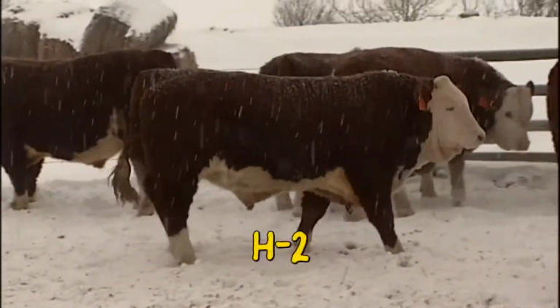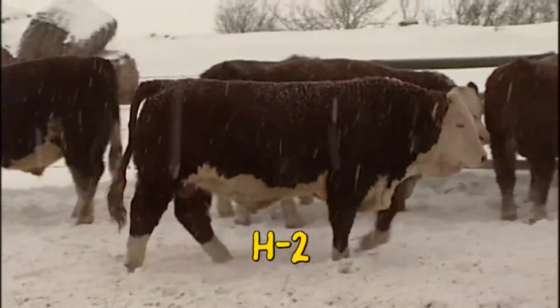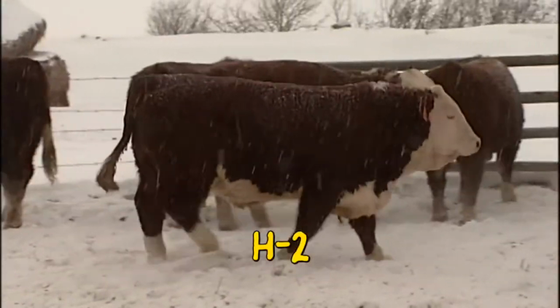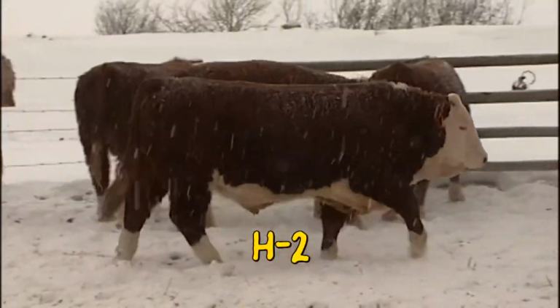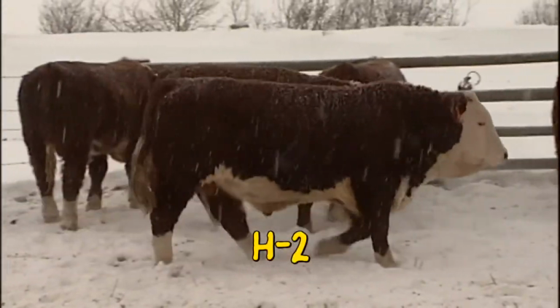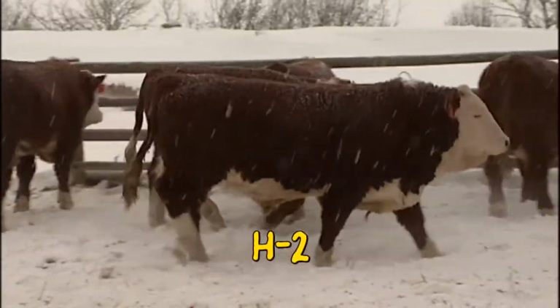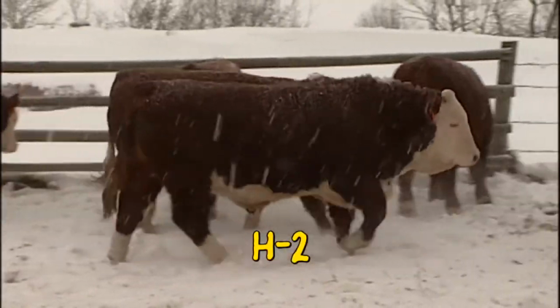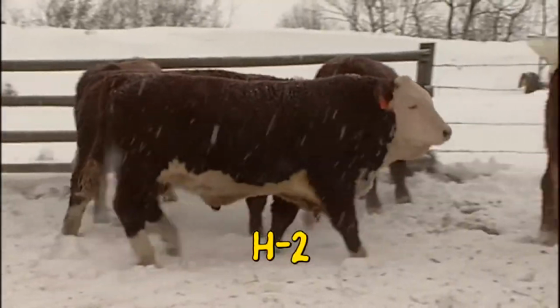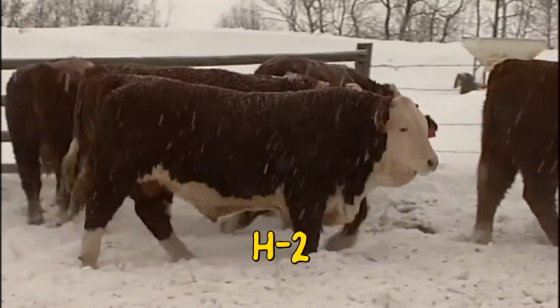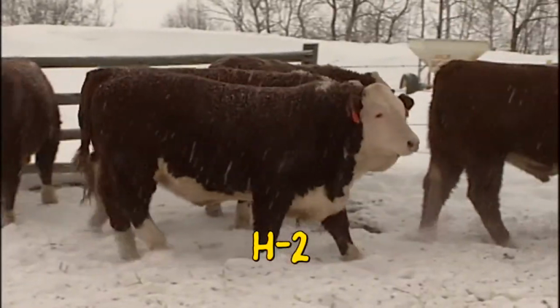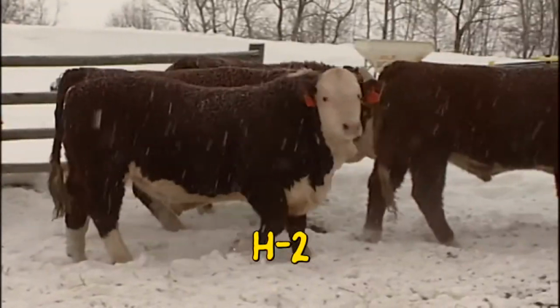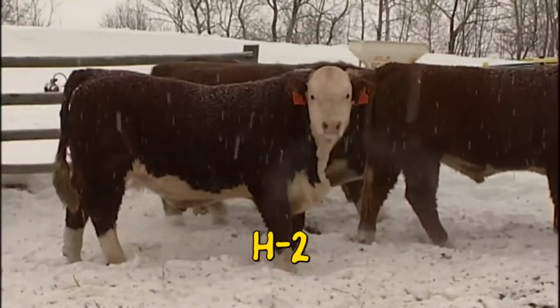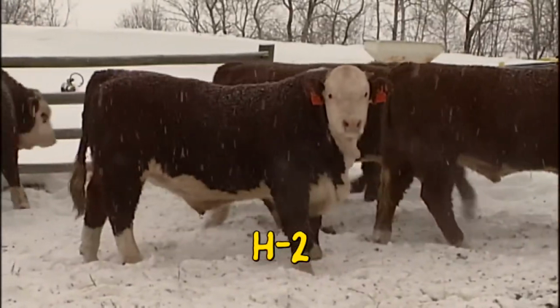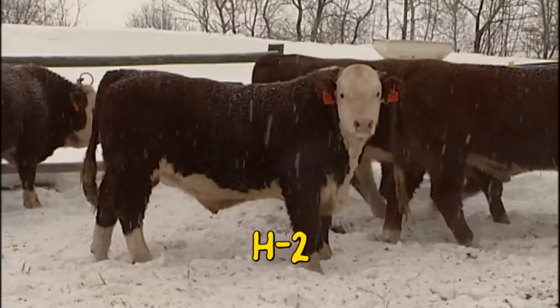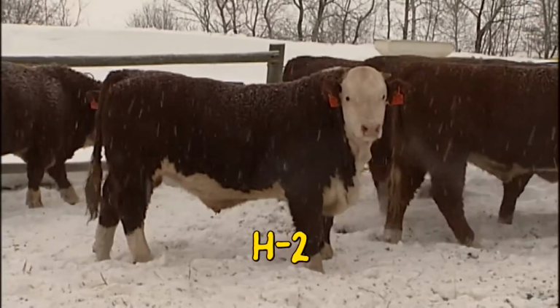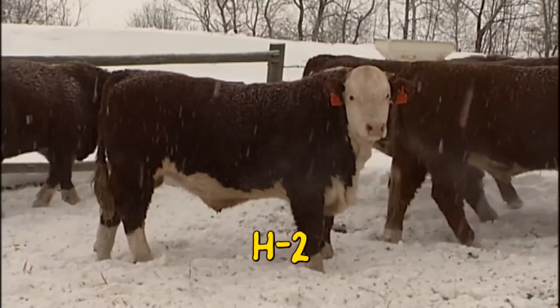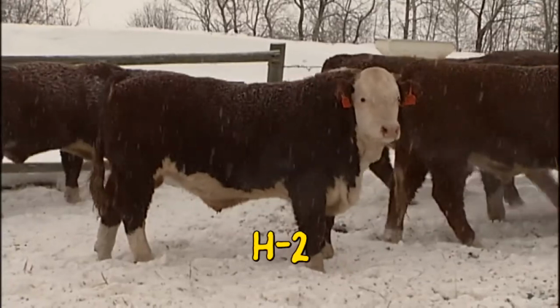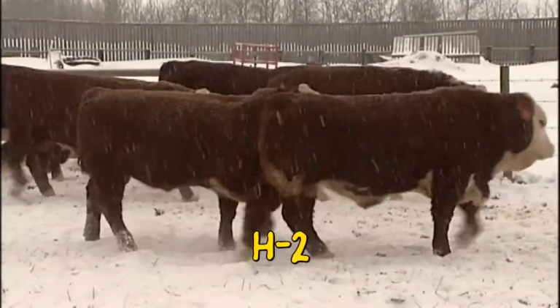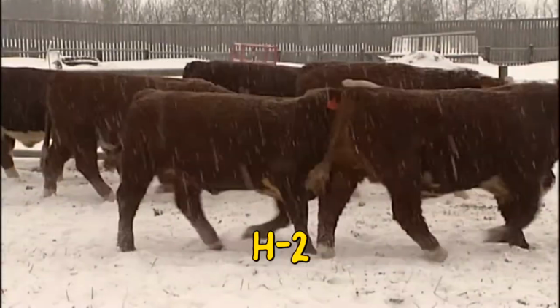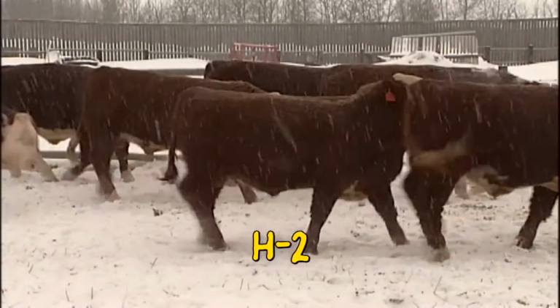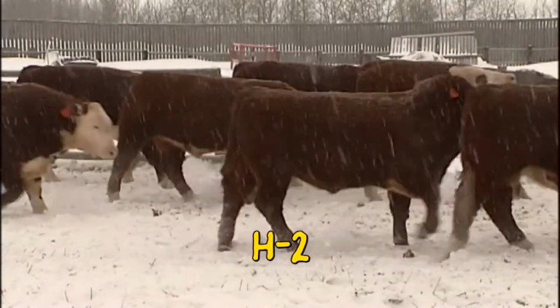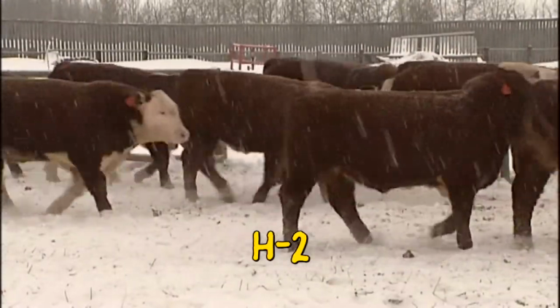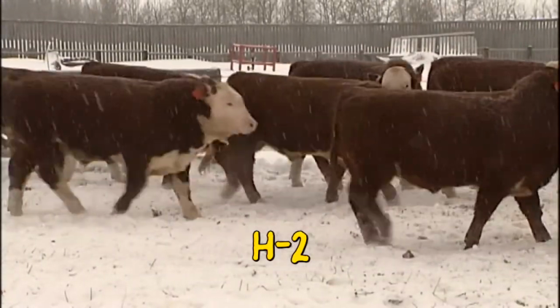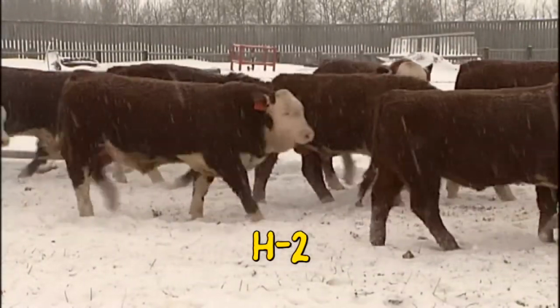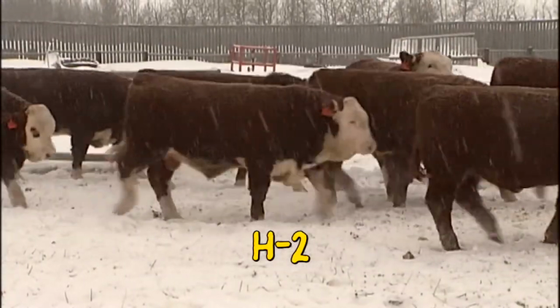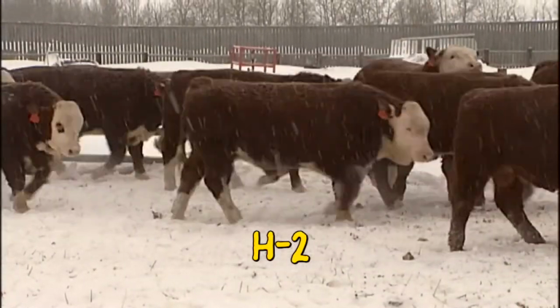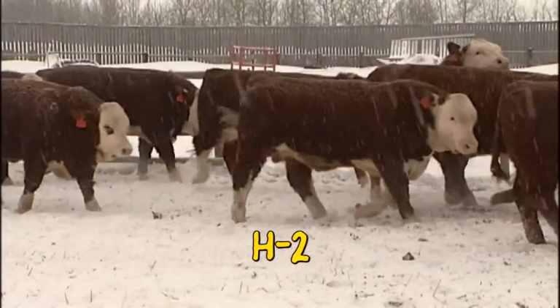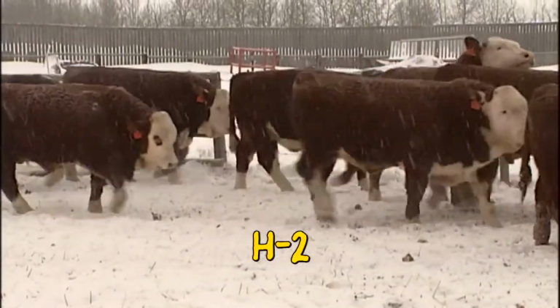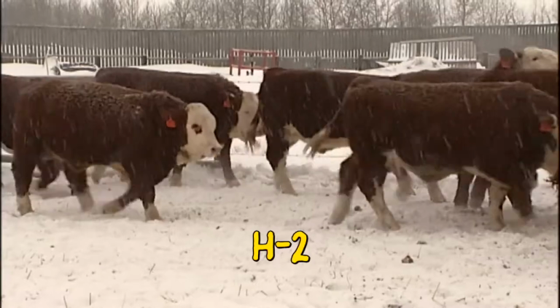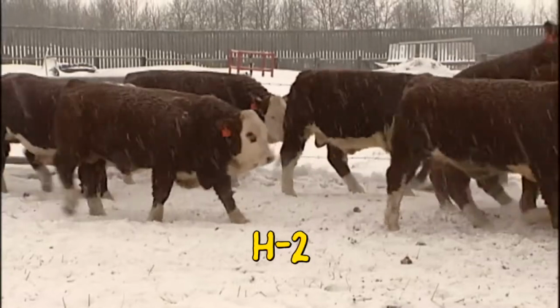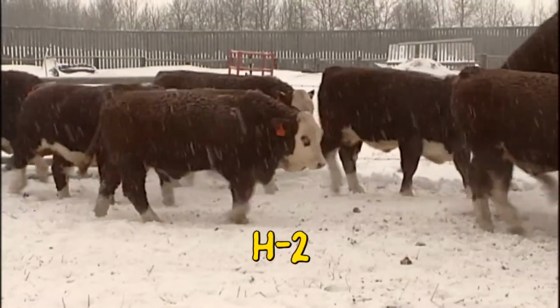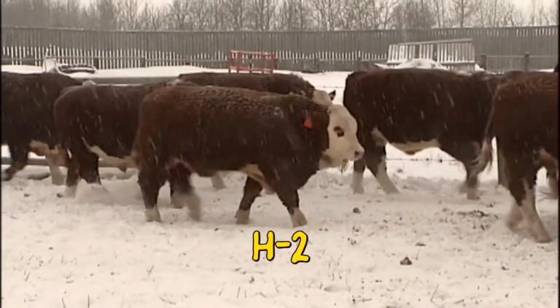Our H2s are a Hereford-Simmental two-breed composite line. Real beef makers — they're loaded maternally and bred to simplify and sustain the Hereford-Simmental influence in our customers' herds.